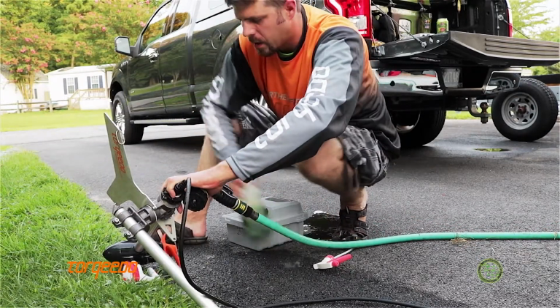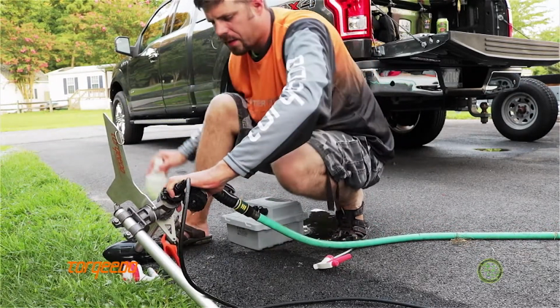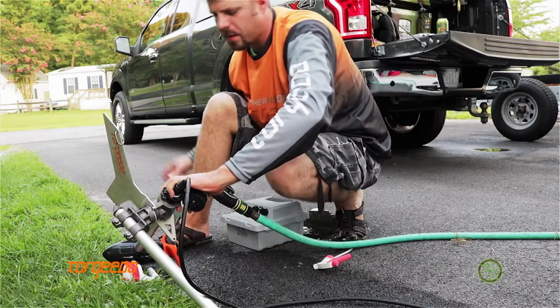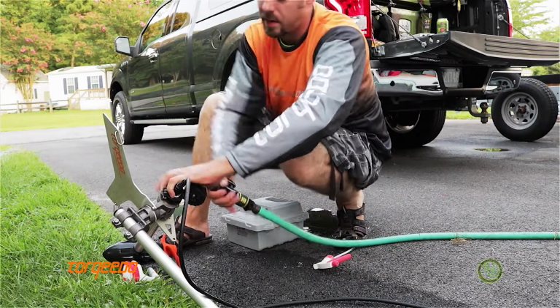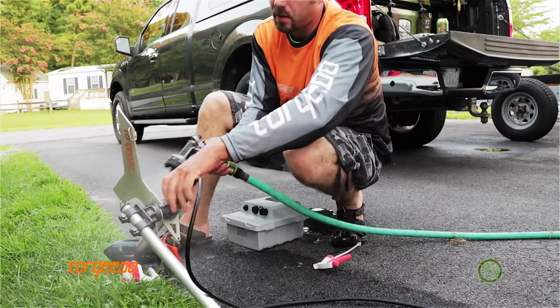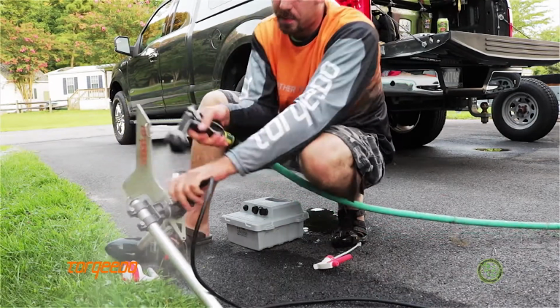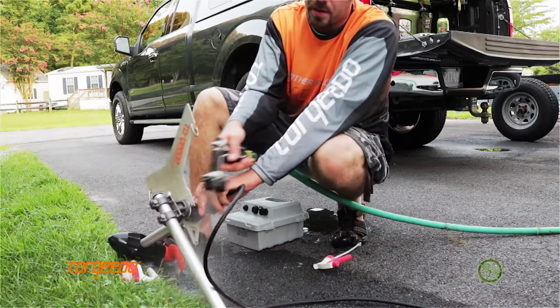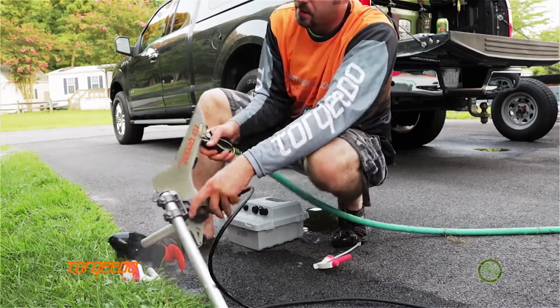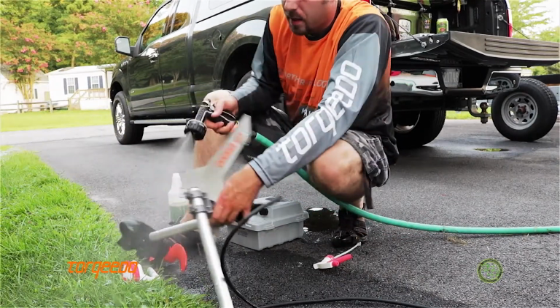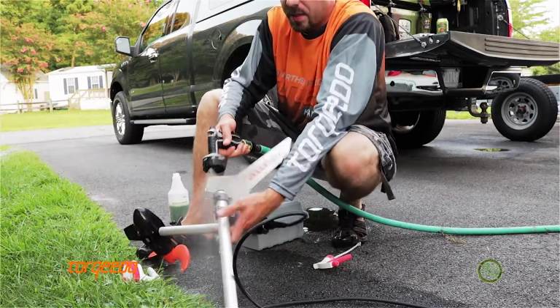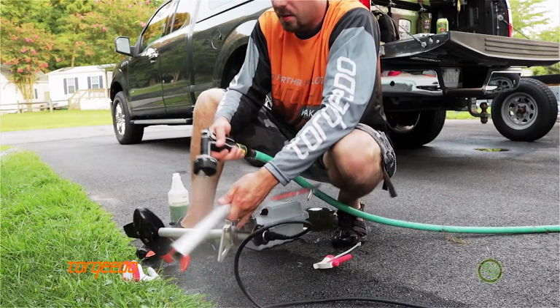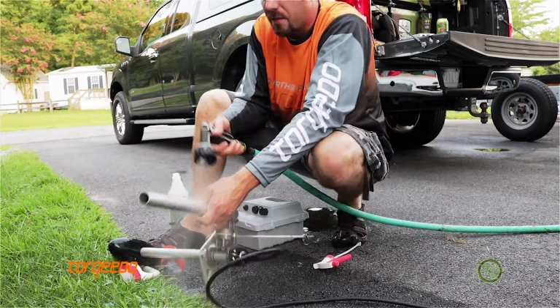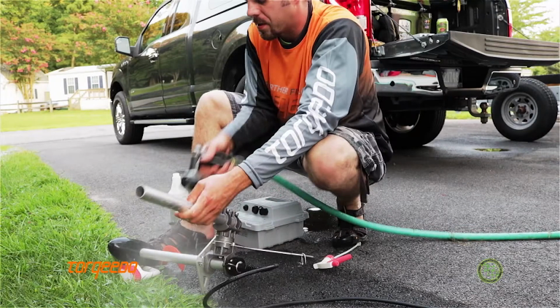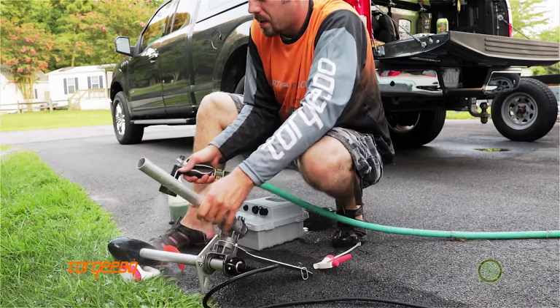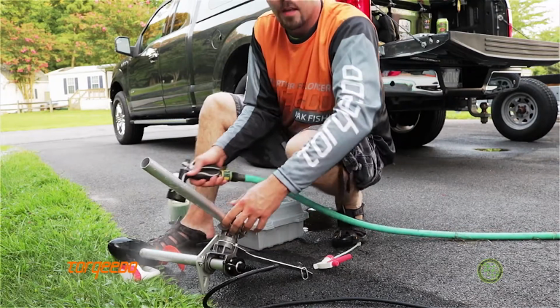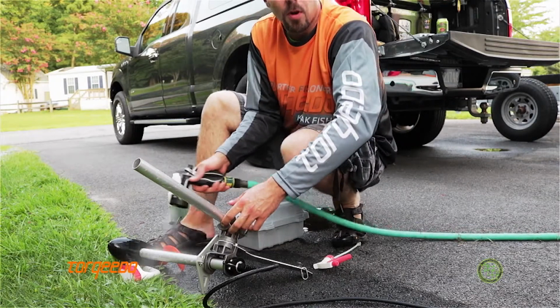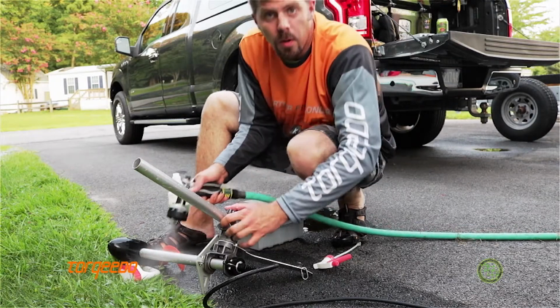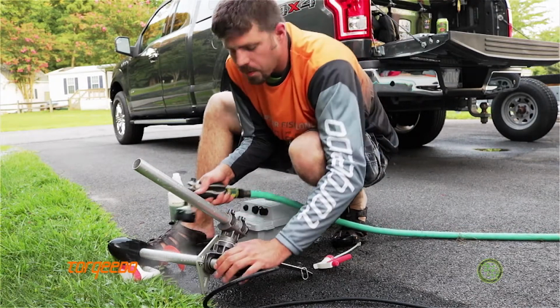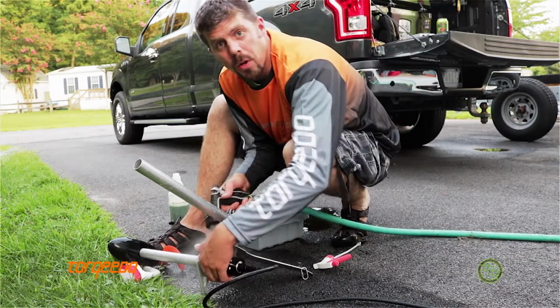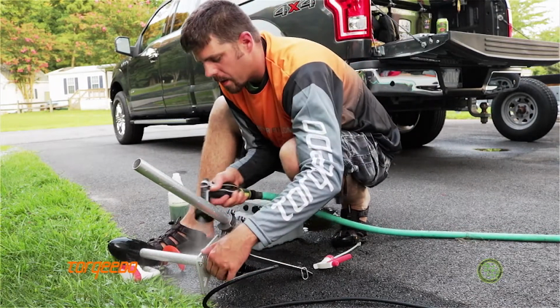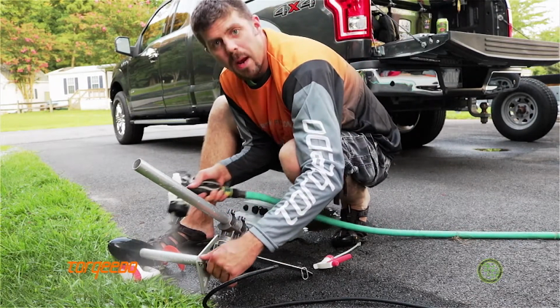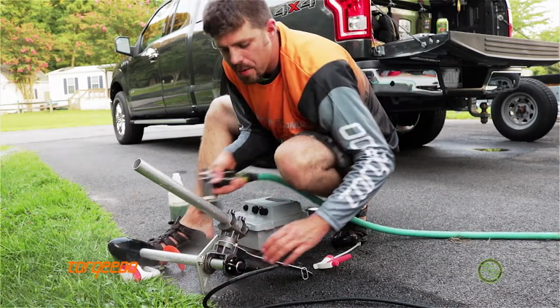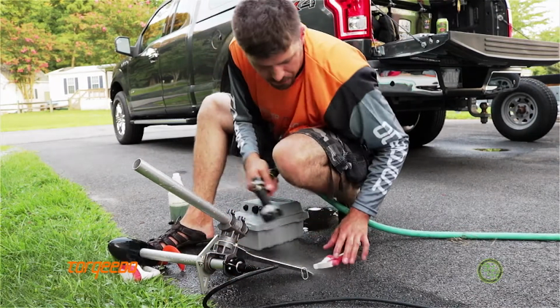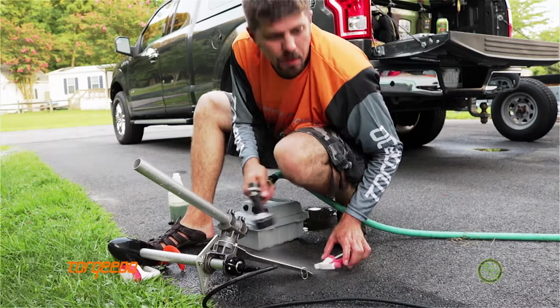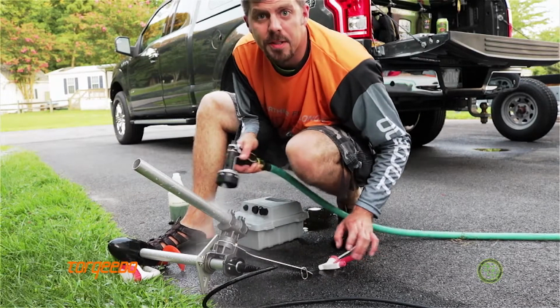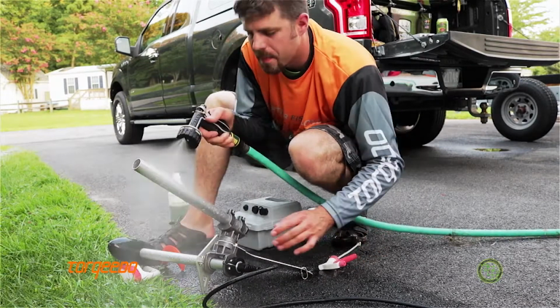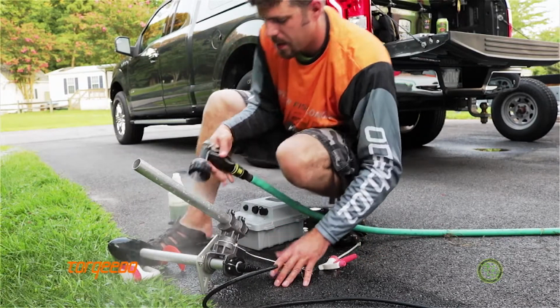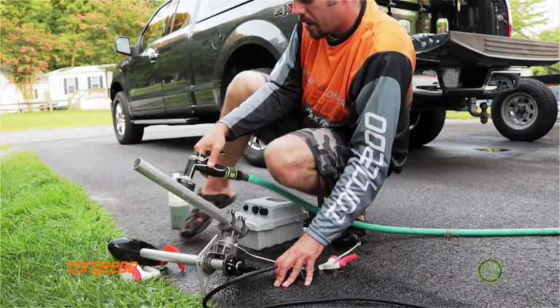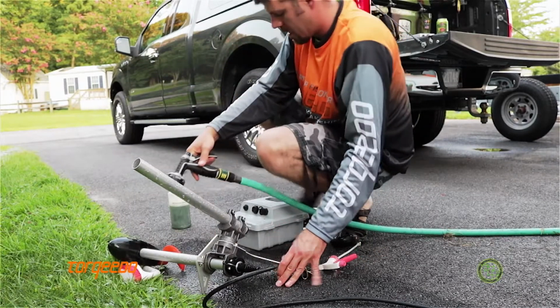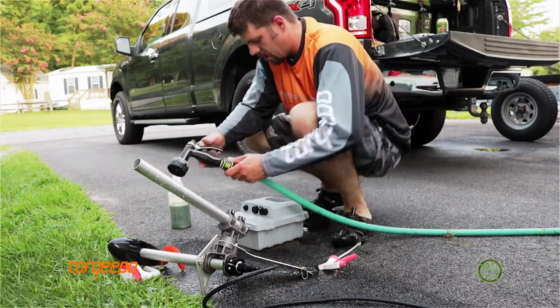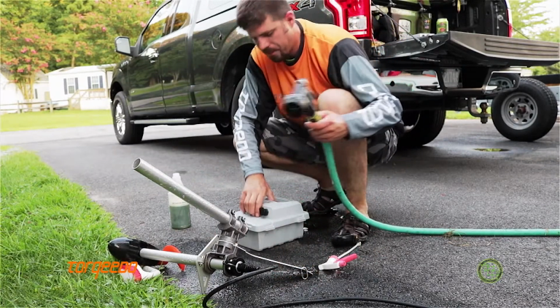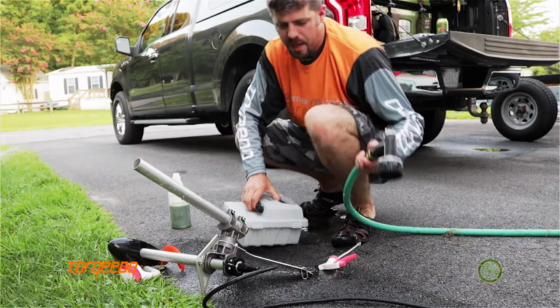If you continue to do this after just about every use — especially in the salt, this should be every use — your motor will look brand new for years to come.